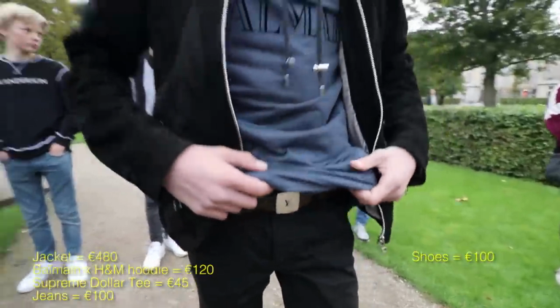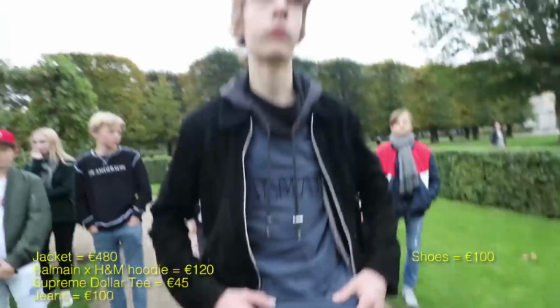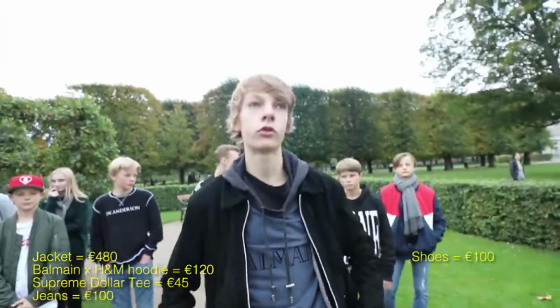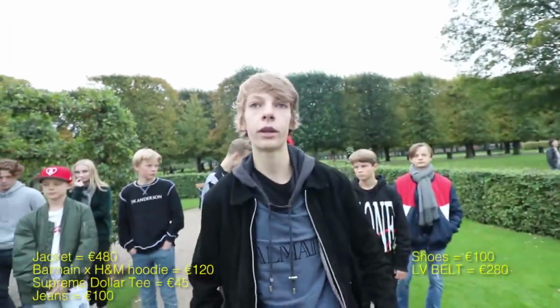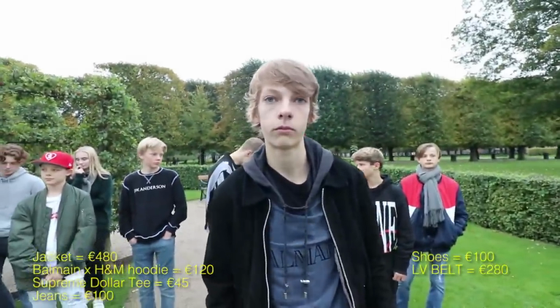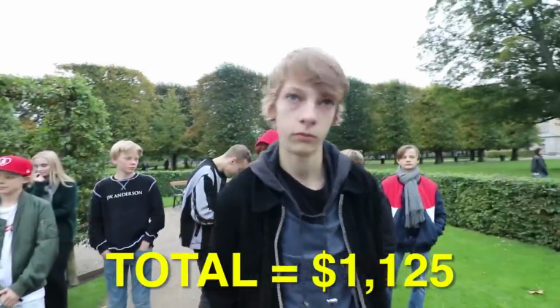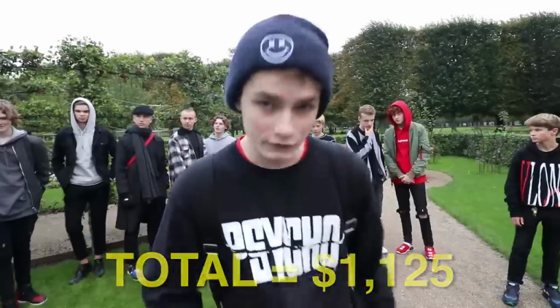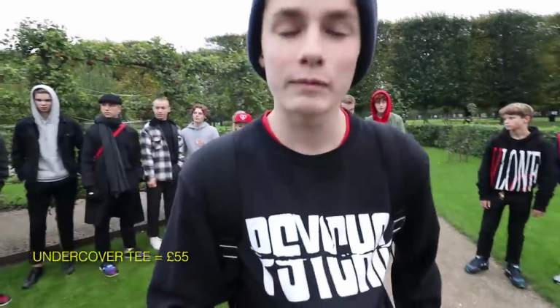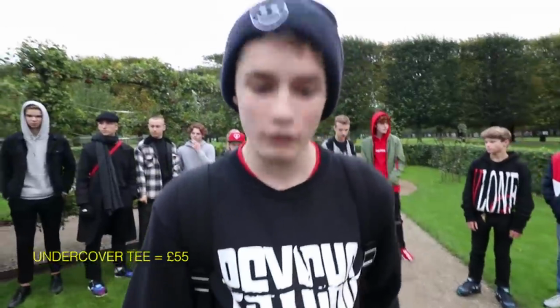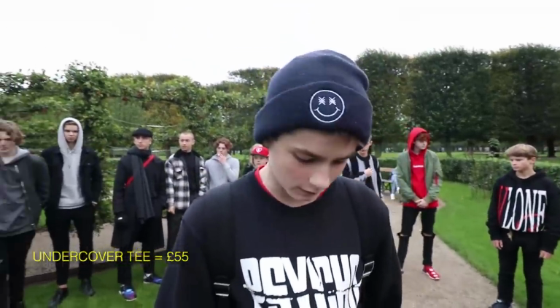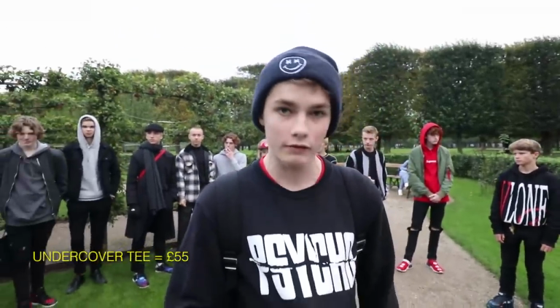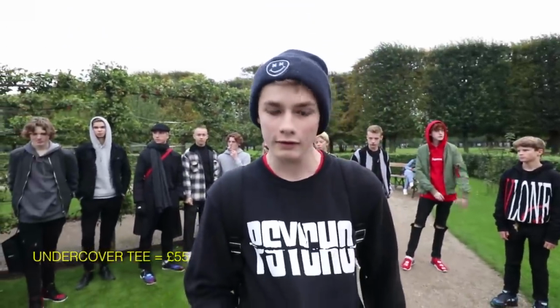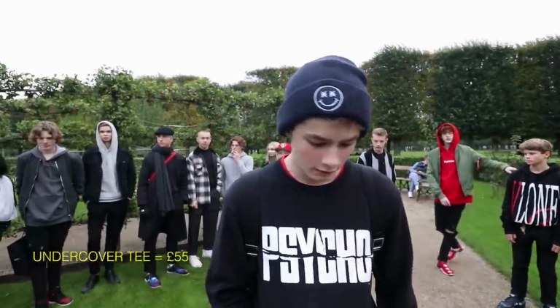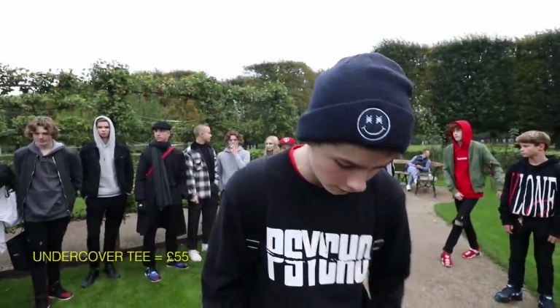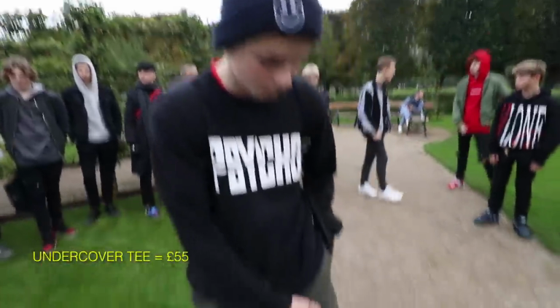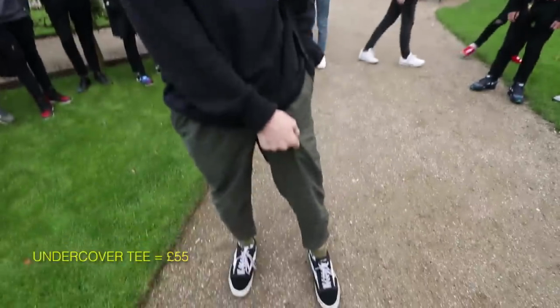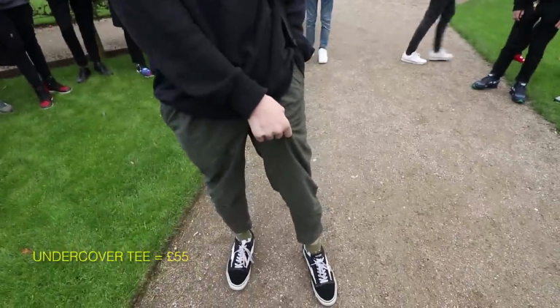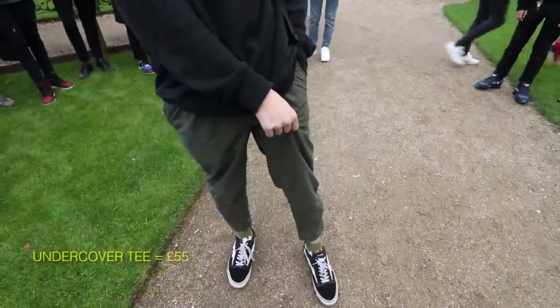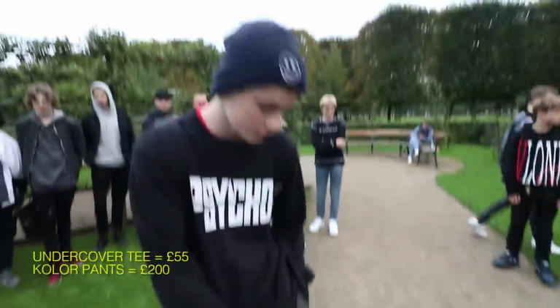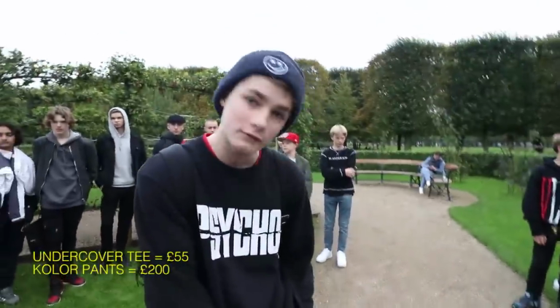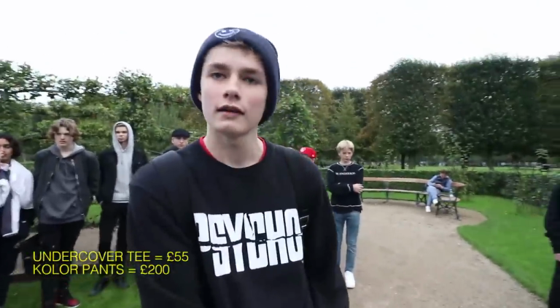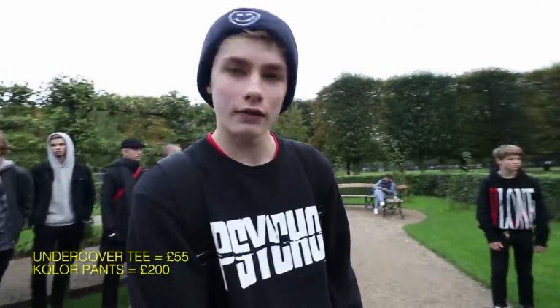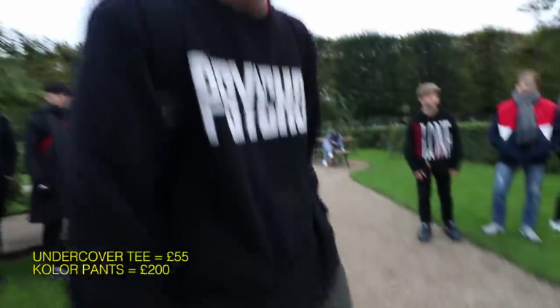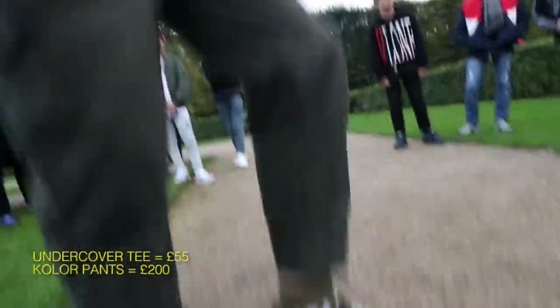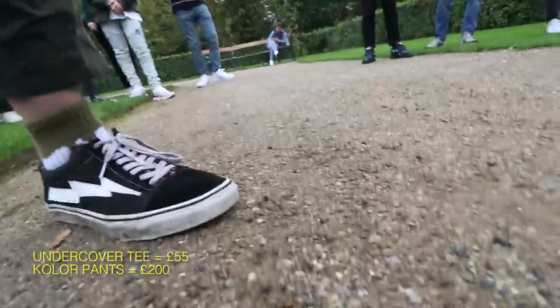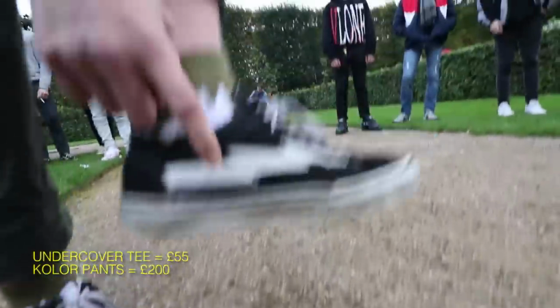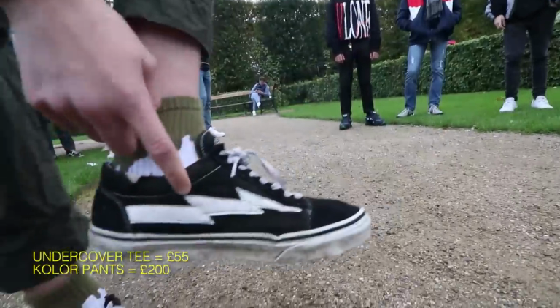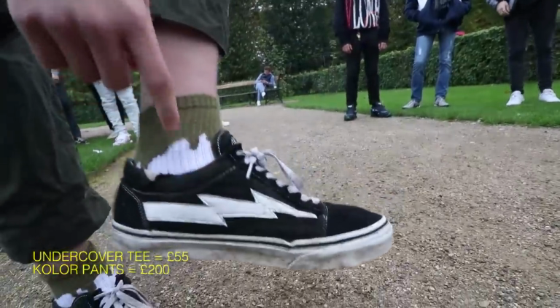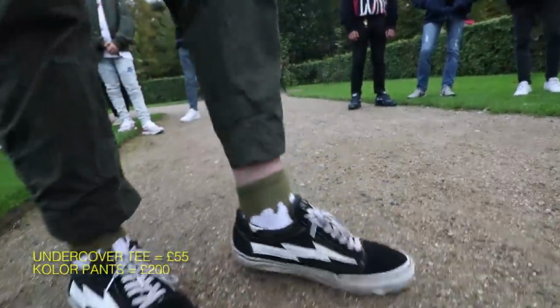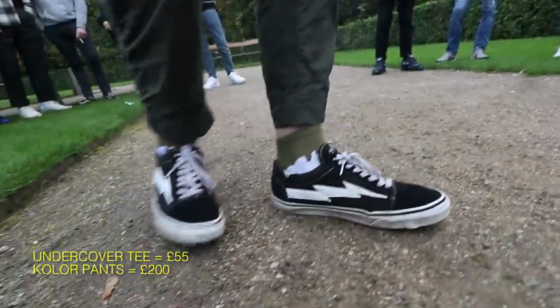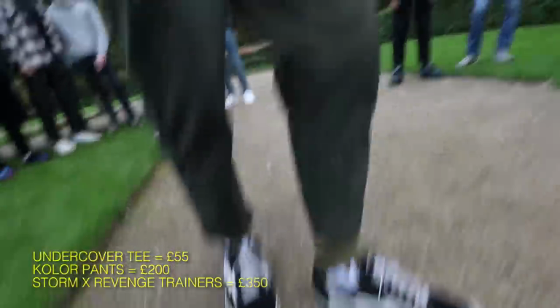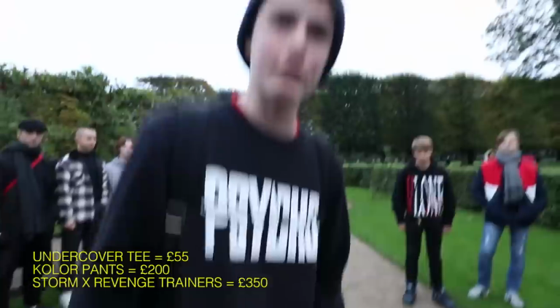I got £55 for my Undercover sweater. Then I got the colour pants for, like, £200. And then the StormX Revenge sneakers for about £350.